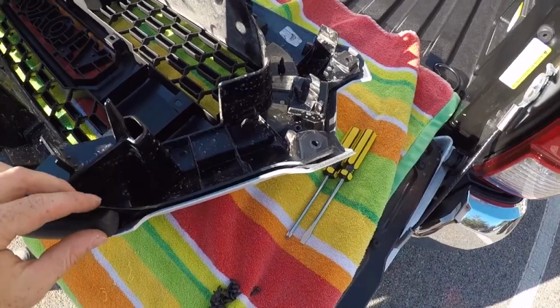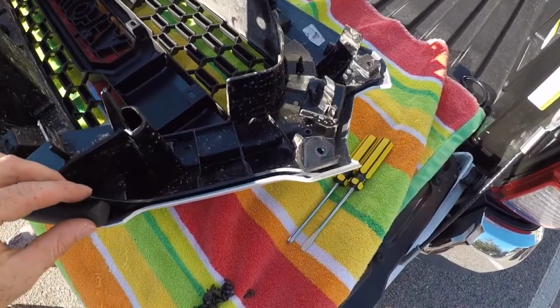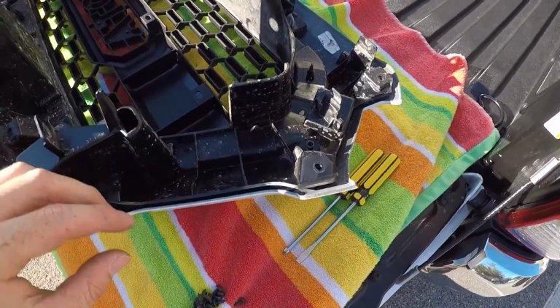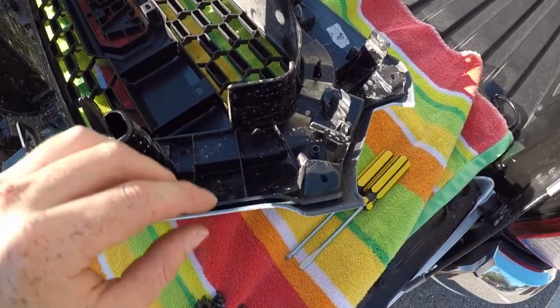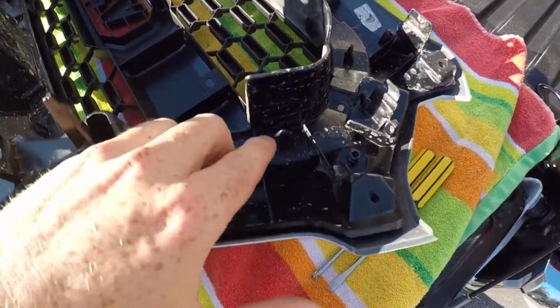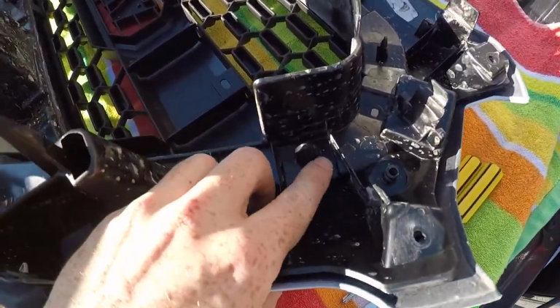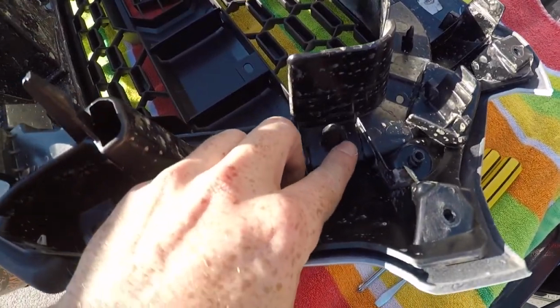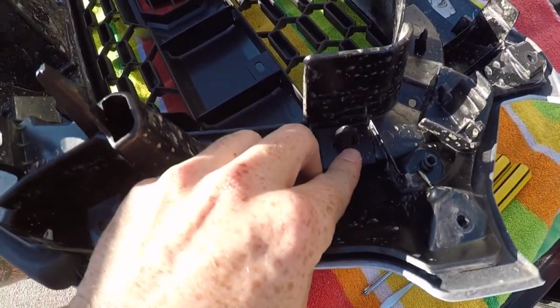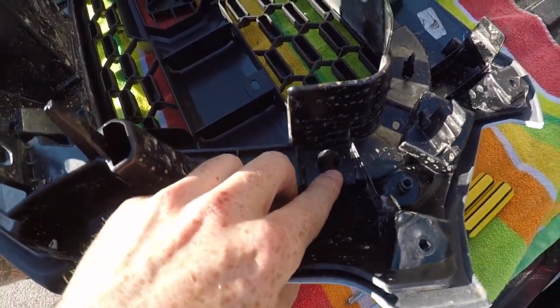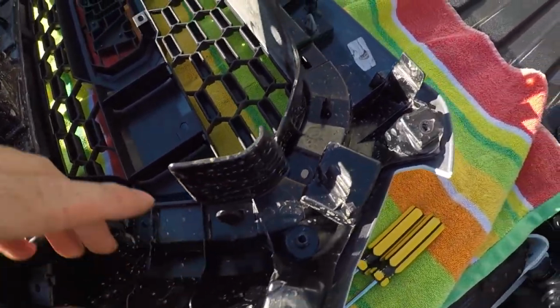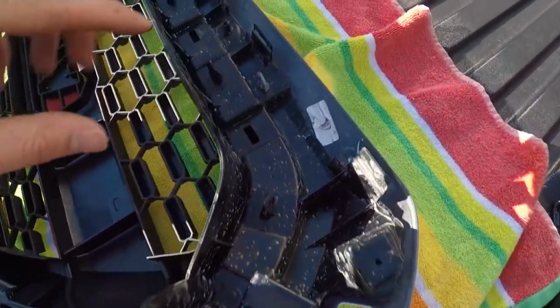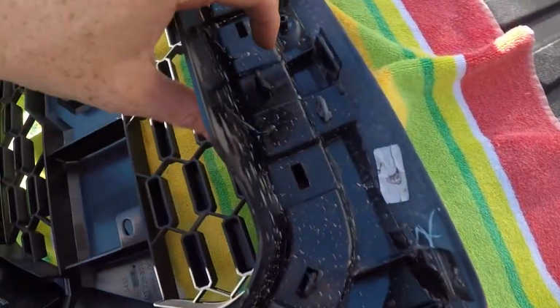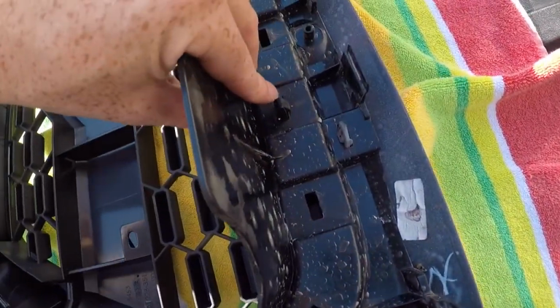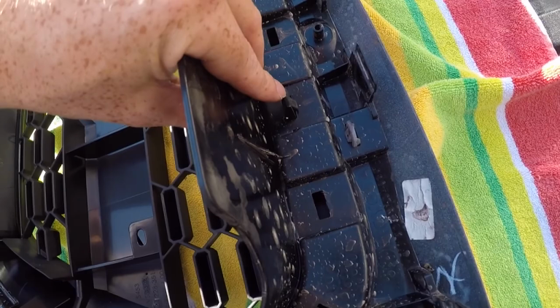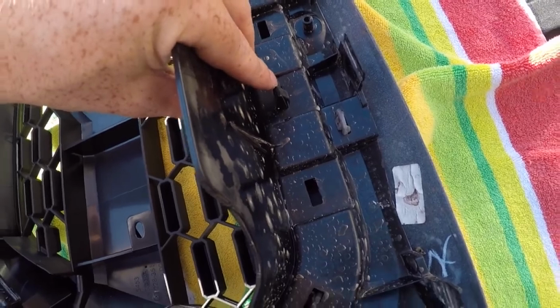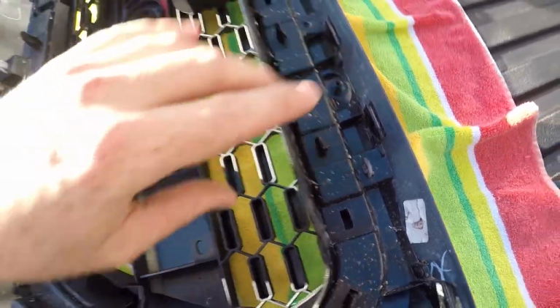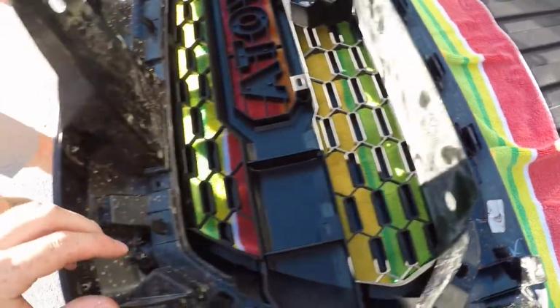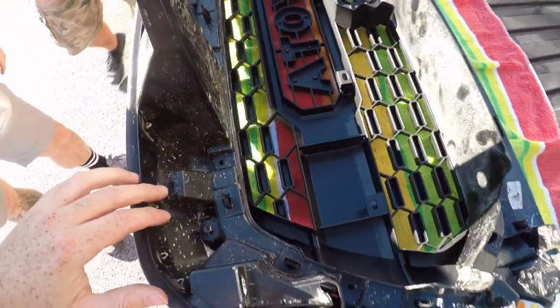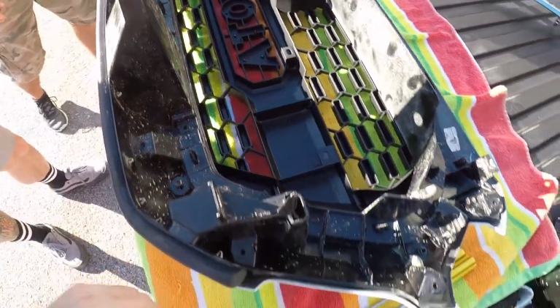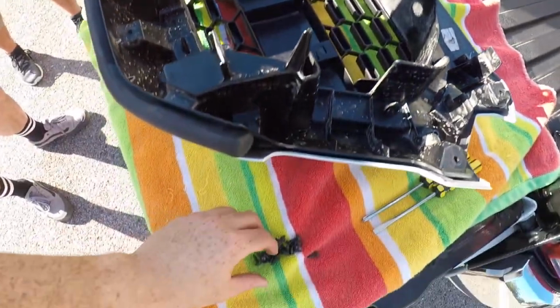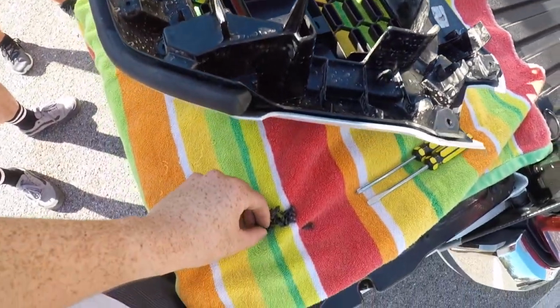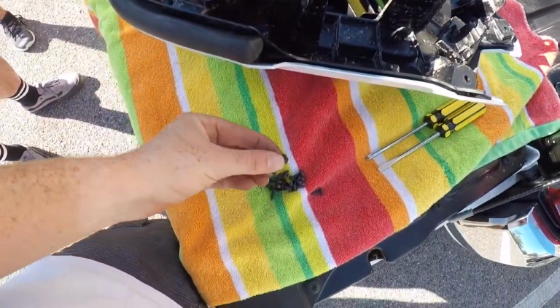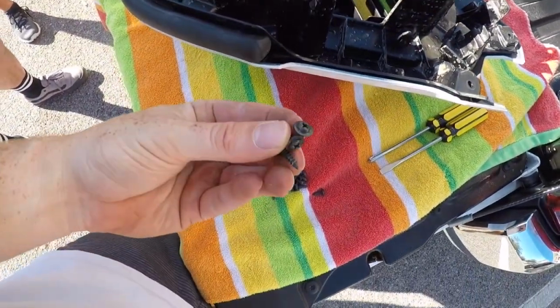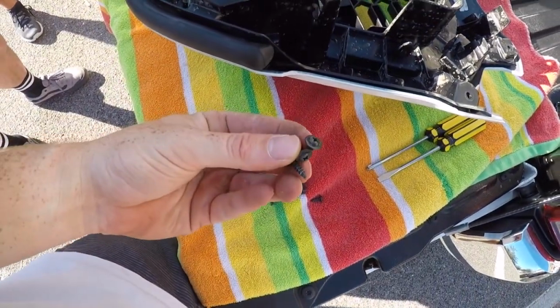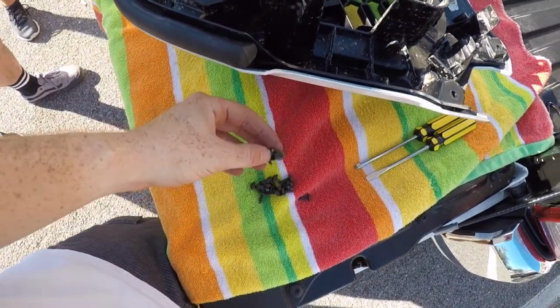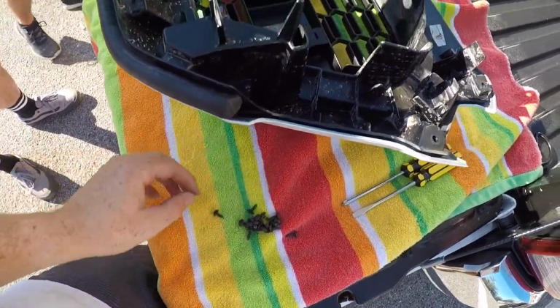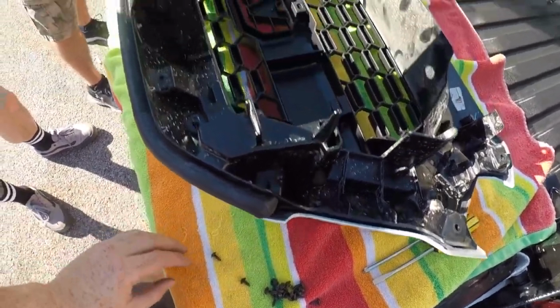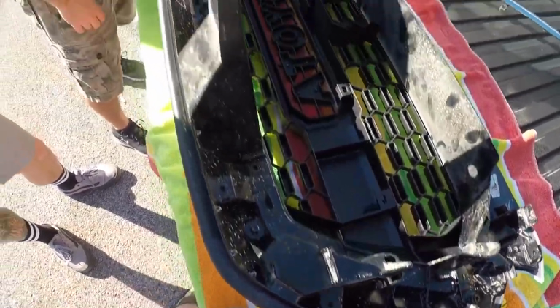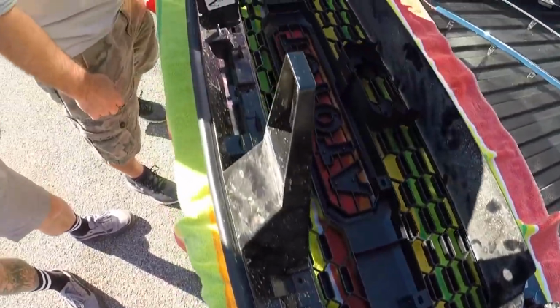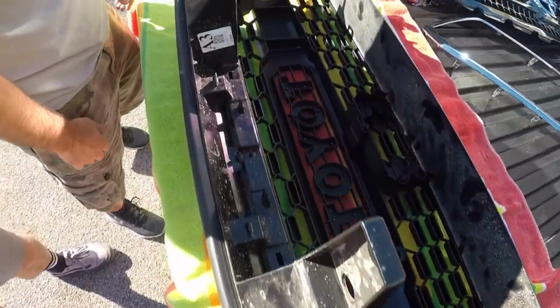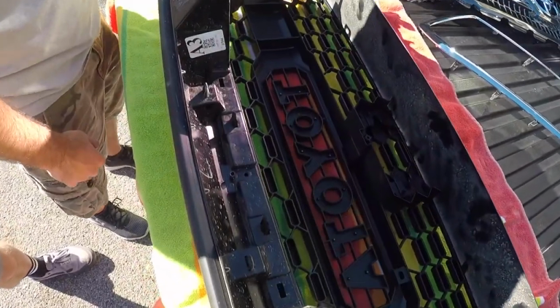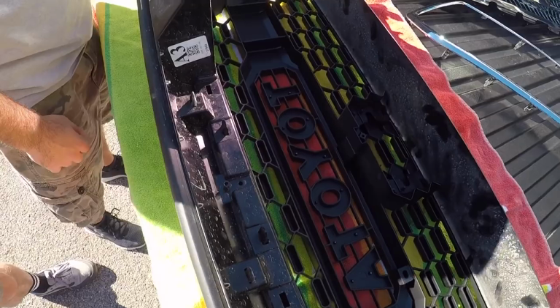Make sure all of your tabs are popped through. Pretty much just working in reverse now. Then just put in all your screws and make sure everything's tight.